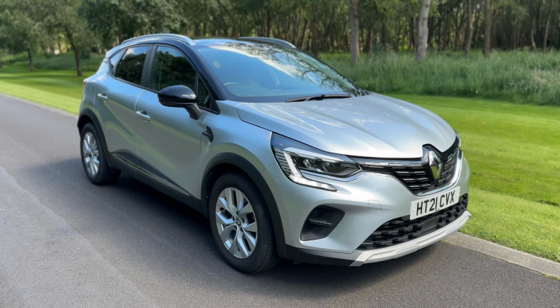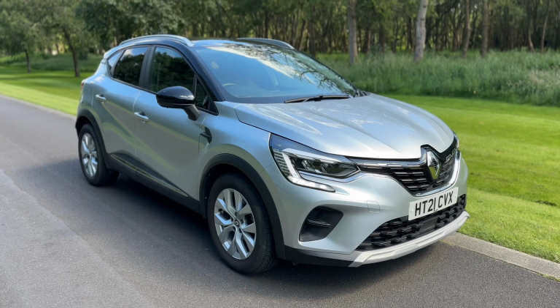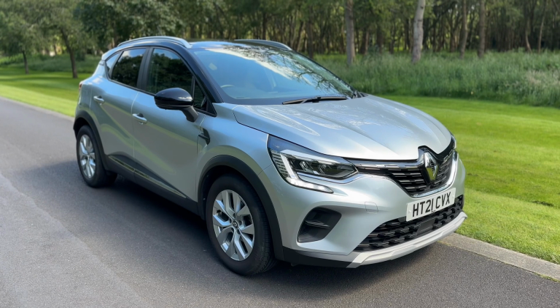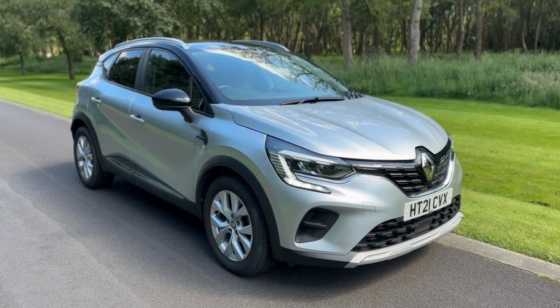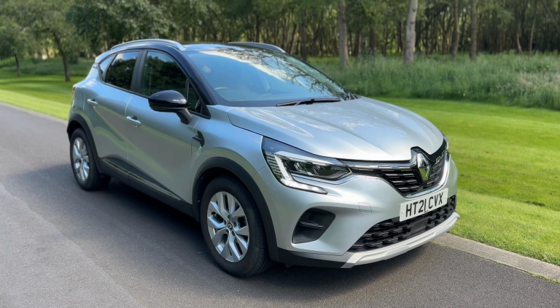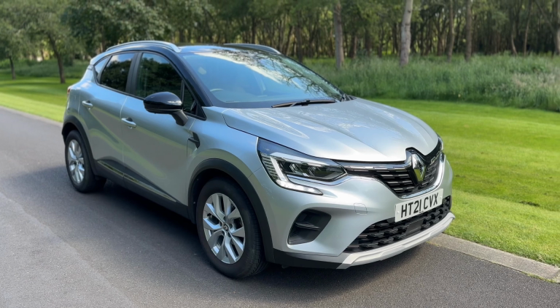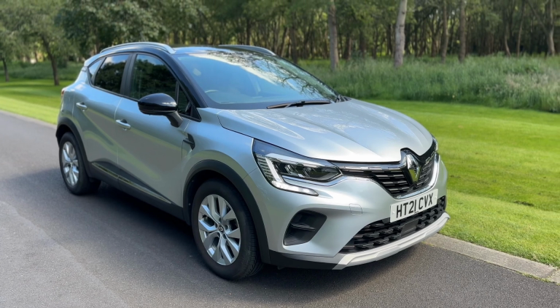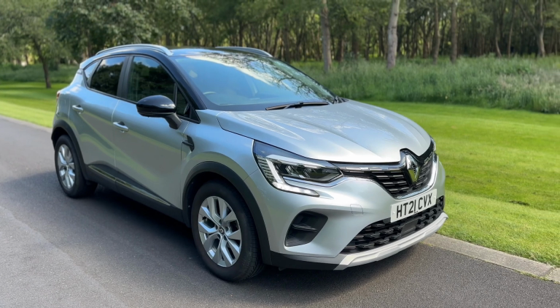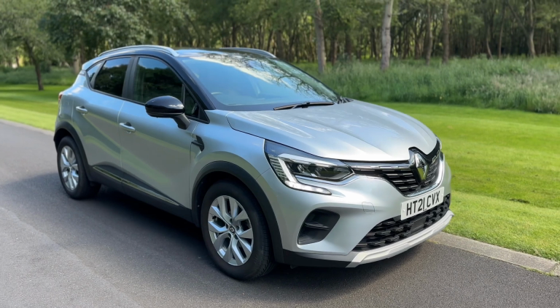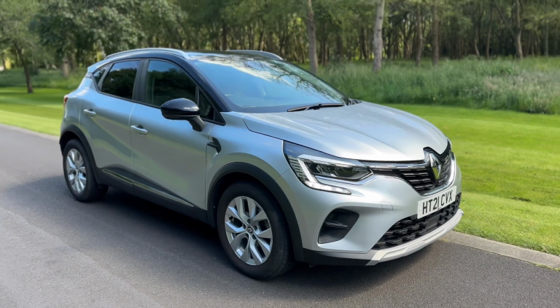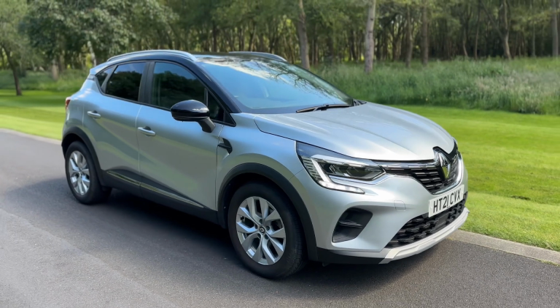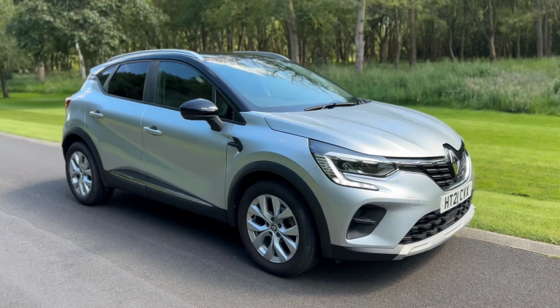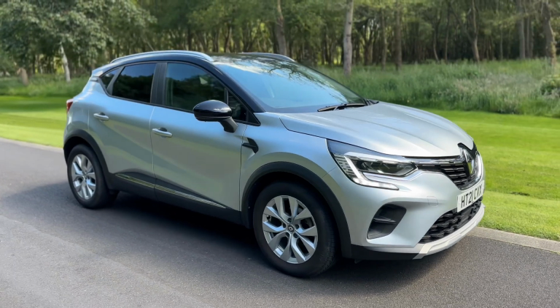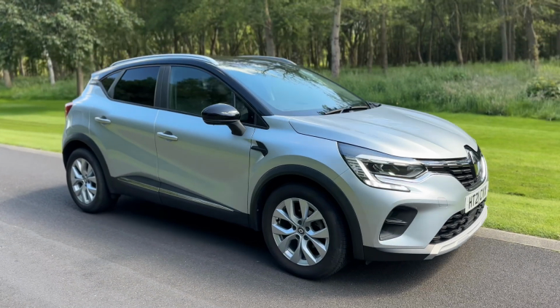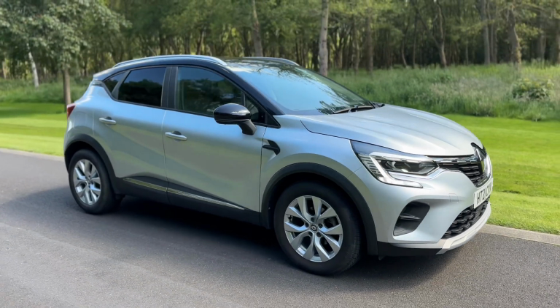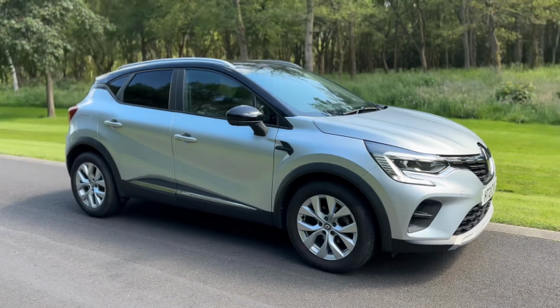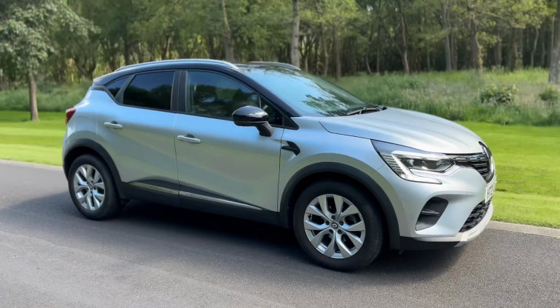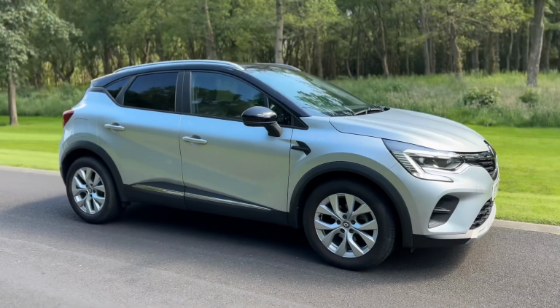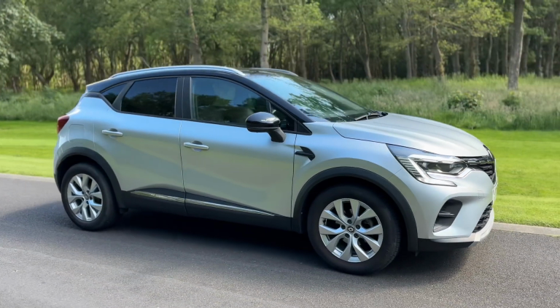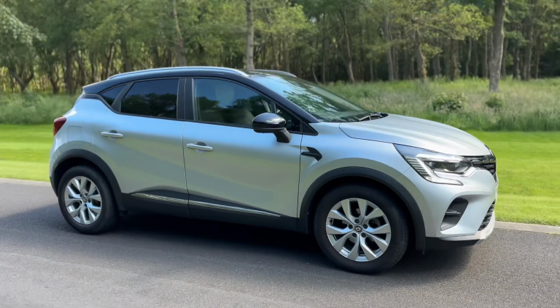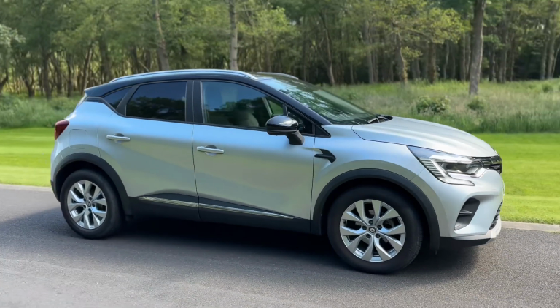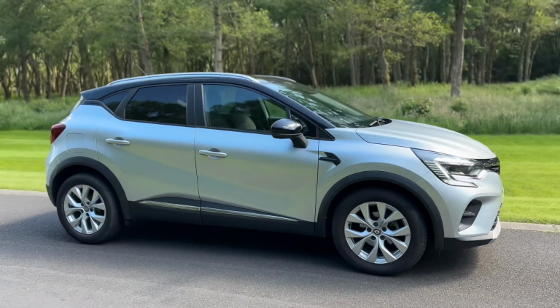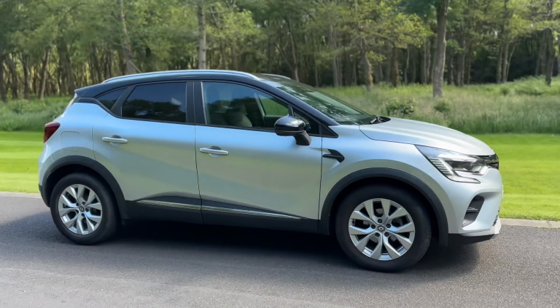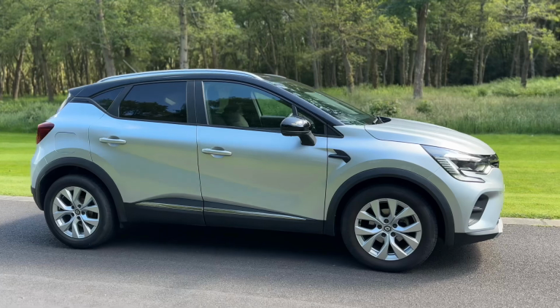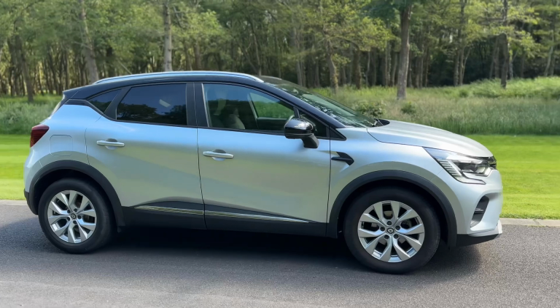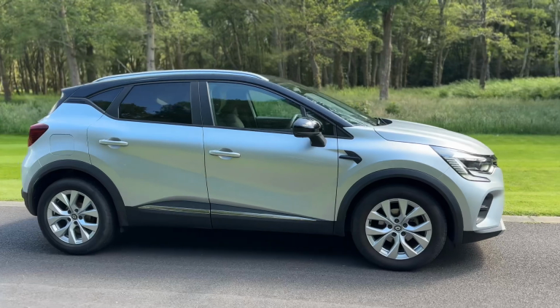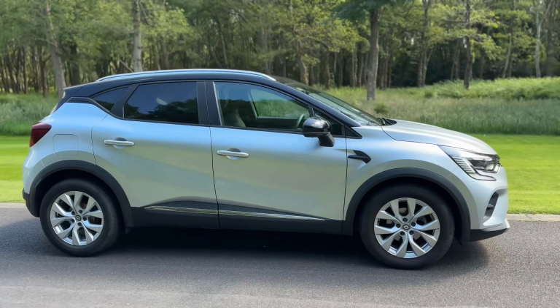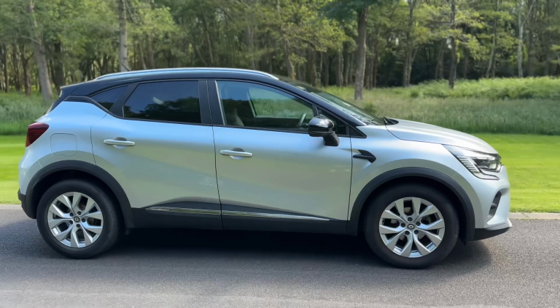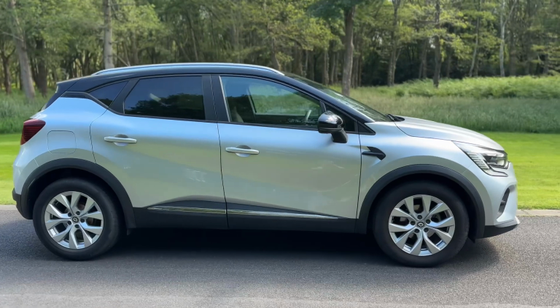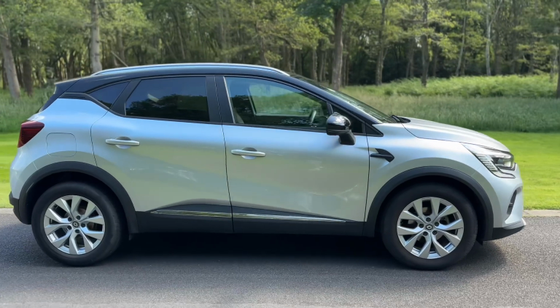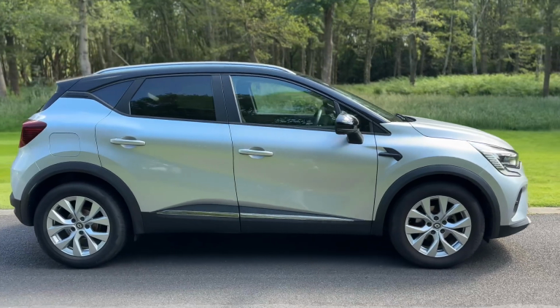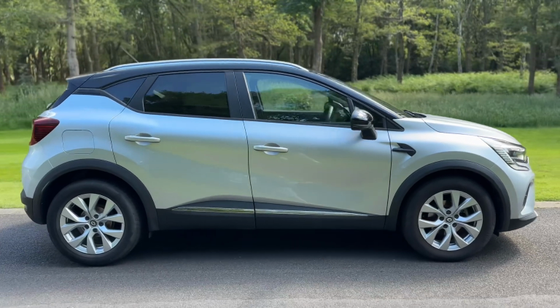So here we have the Renault Capture on a 21 plate. I'm going to start off by showing you around the outside of the car and then we'll hop in and run through some controls on the inside.